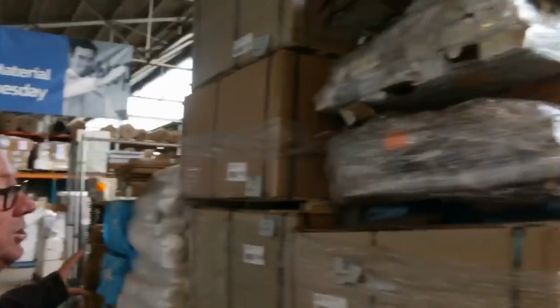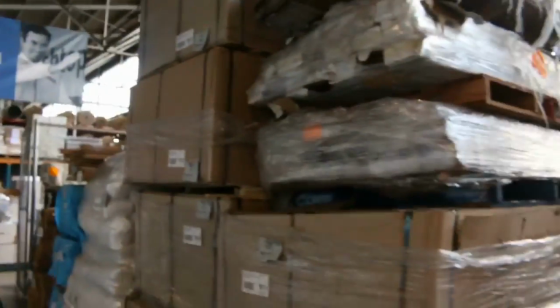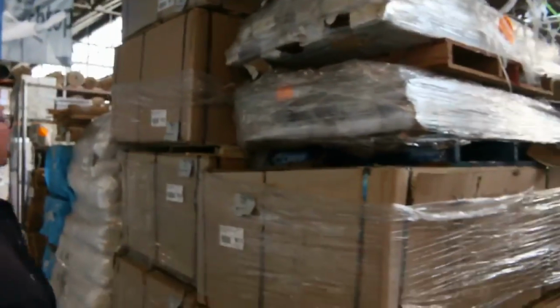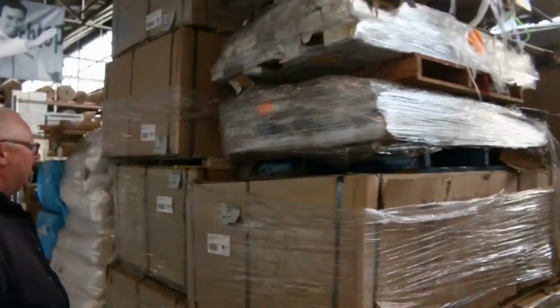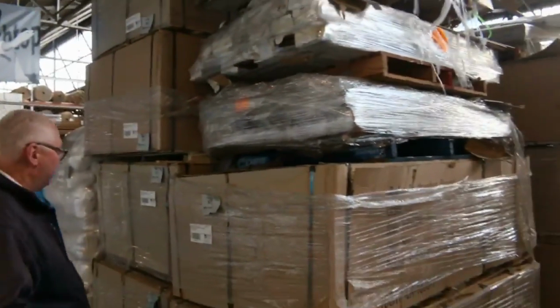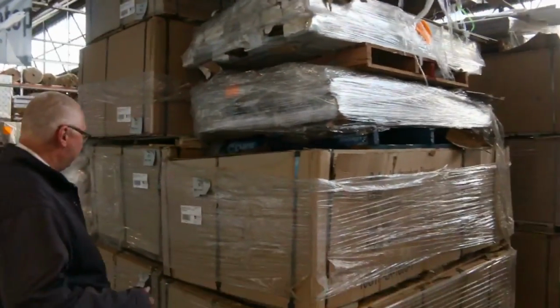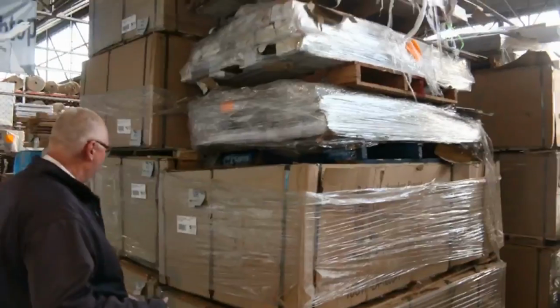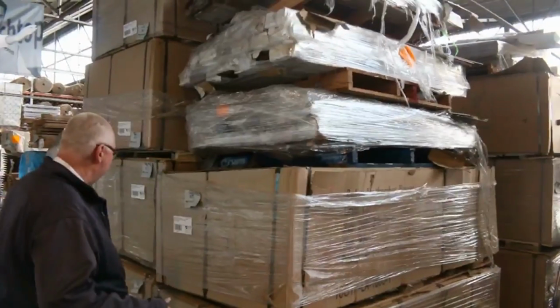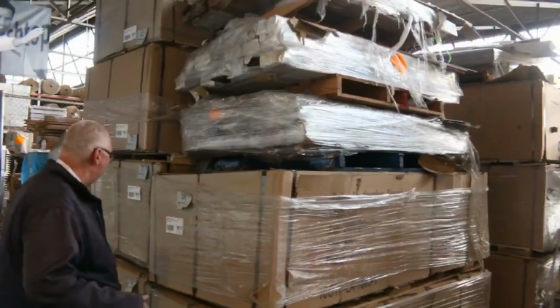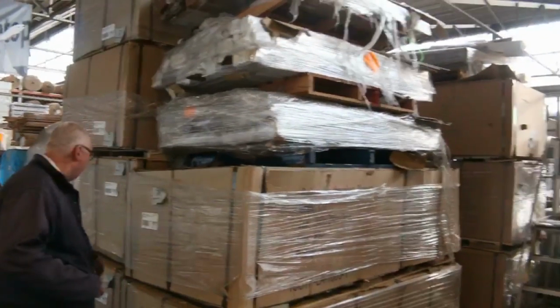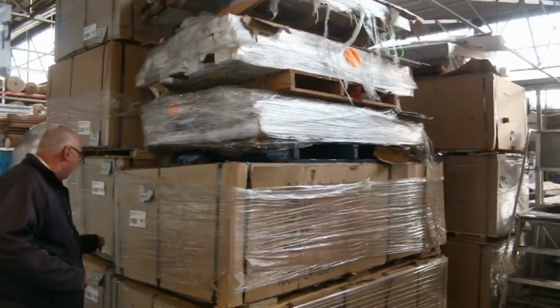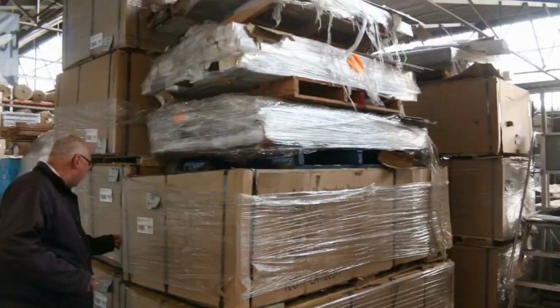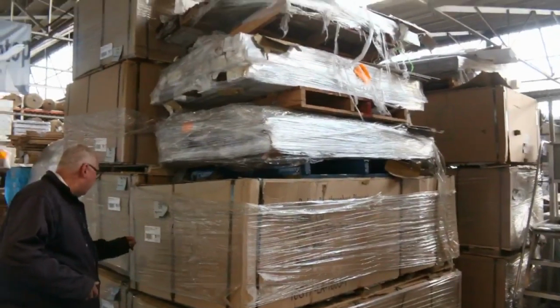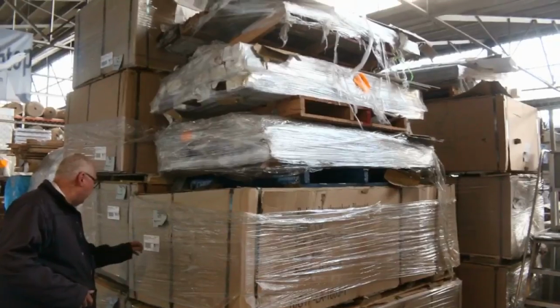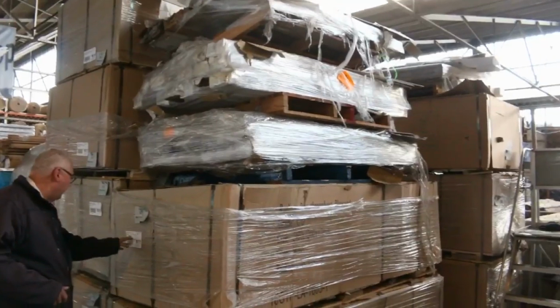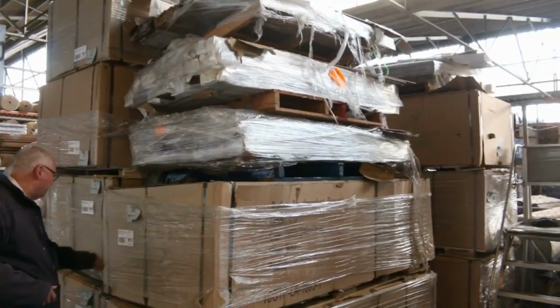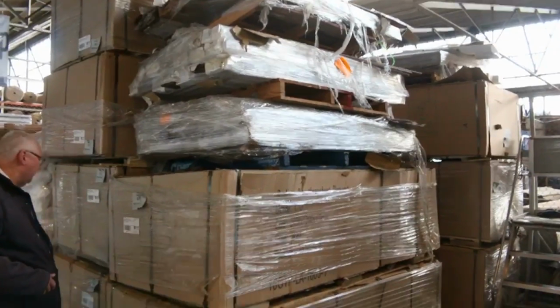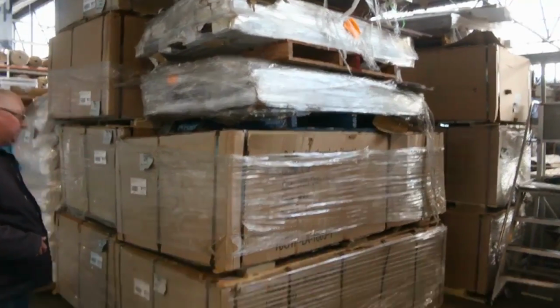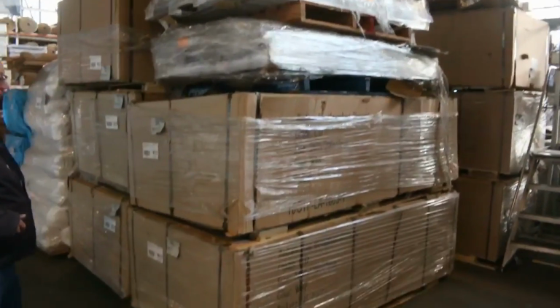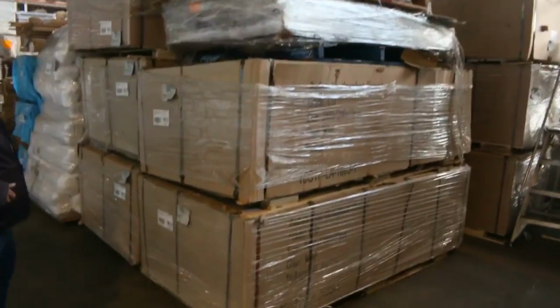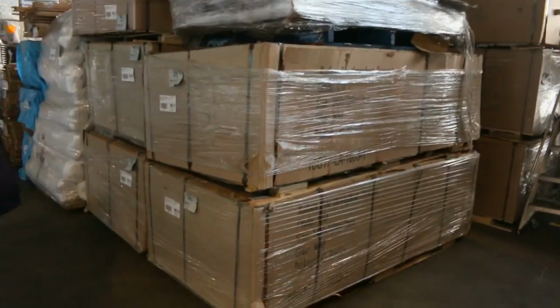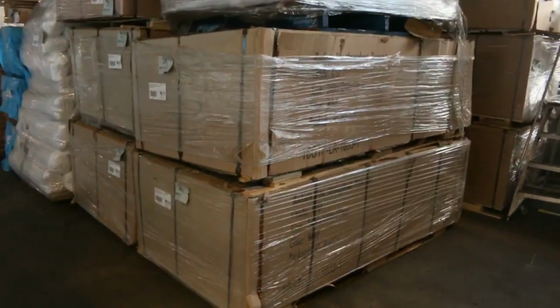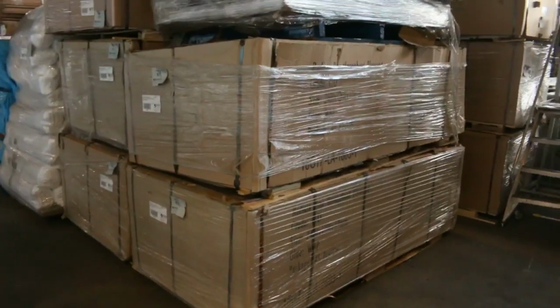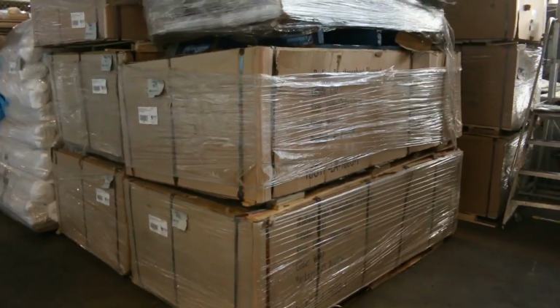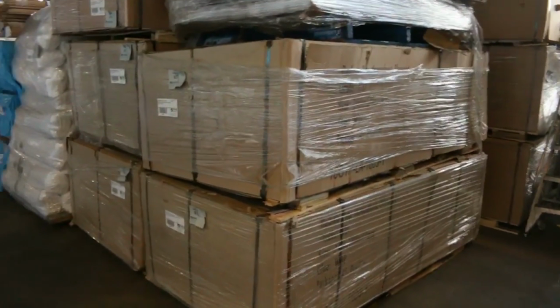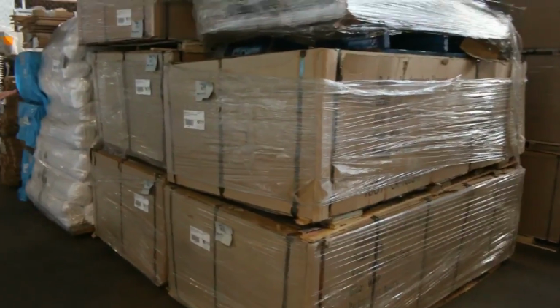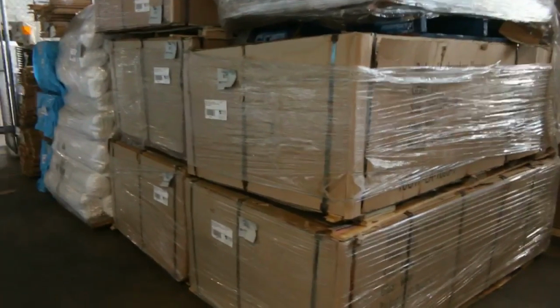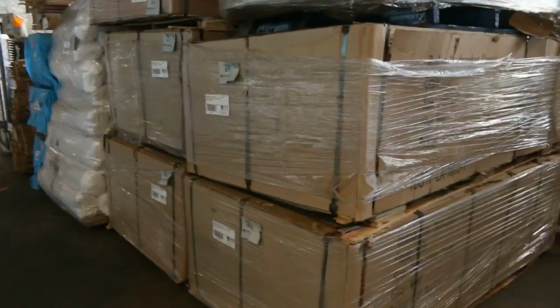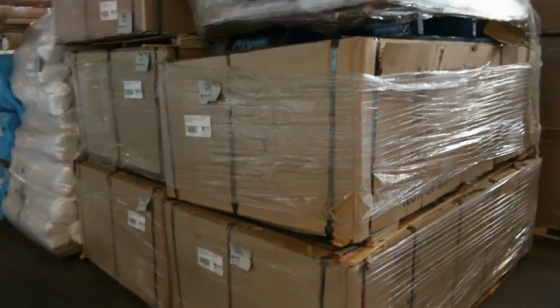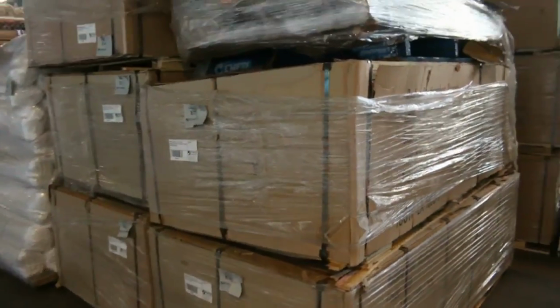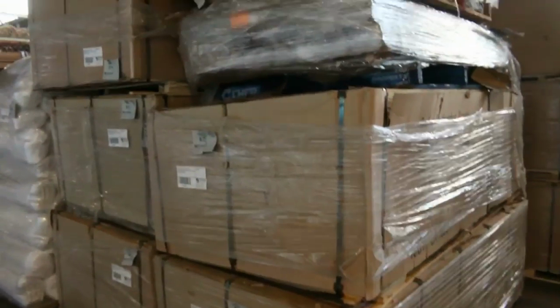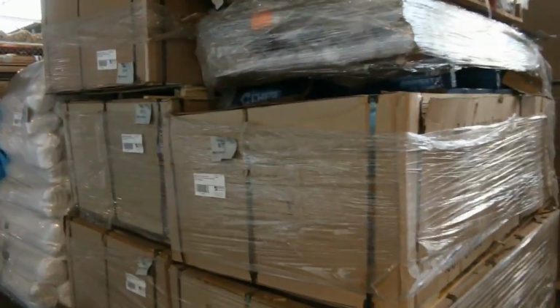Plywood - a dozen packs of ply tomorrow. 2400 by 1200 CD radiata pine plywood. There's a dozen of those.